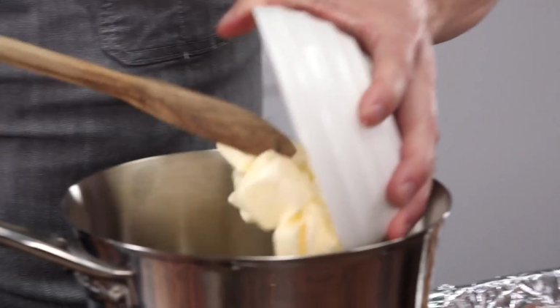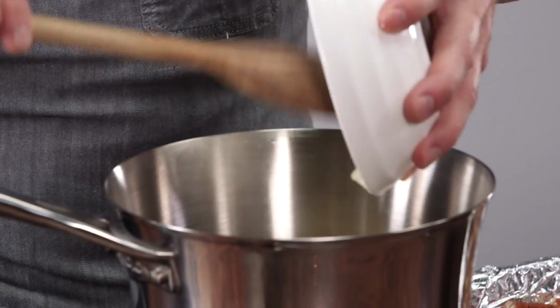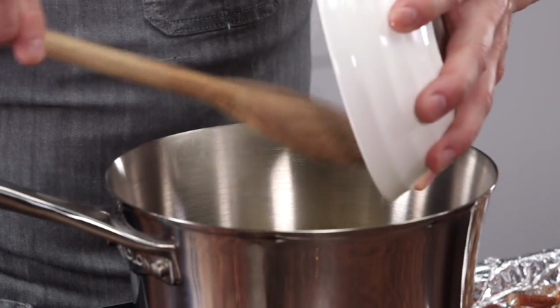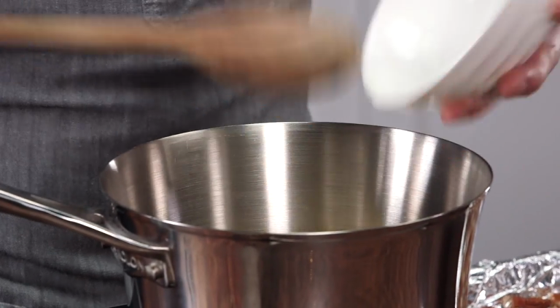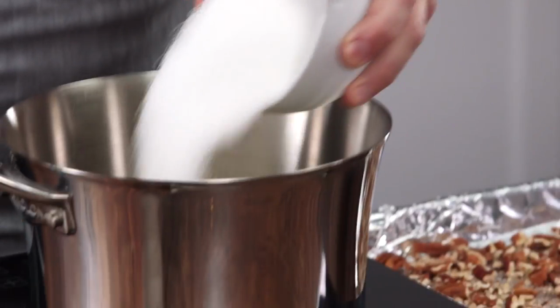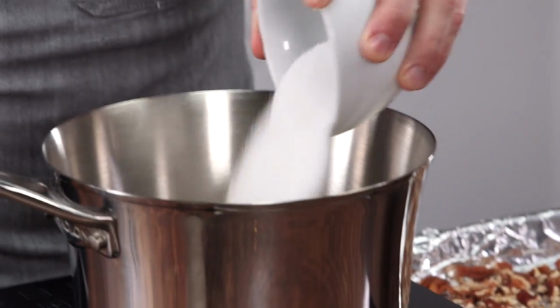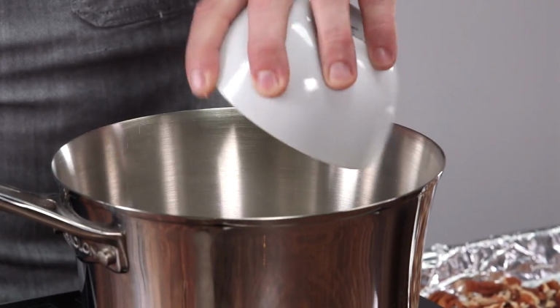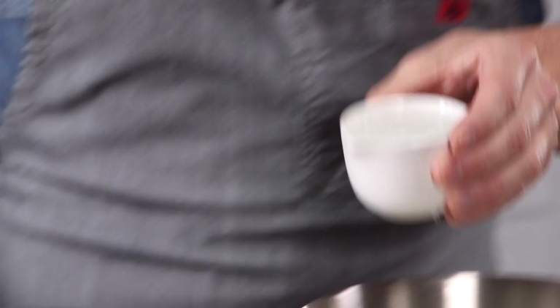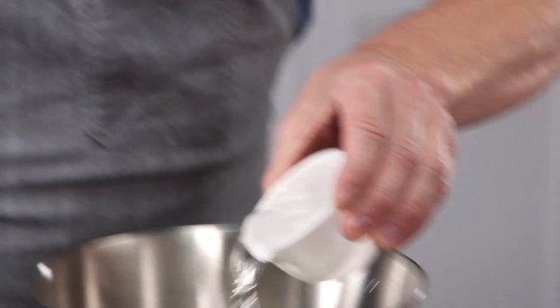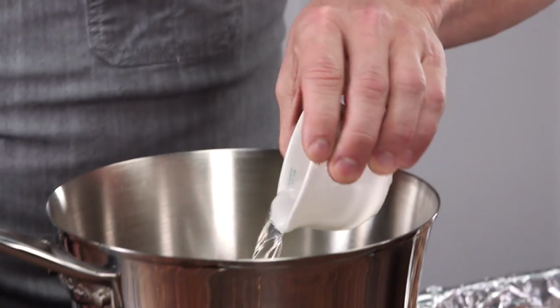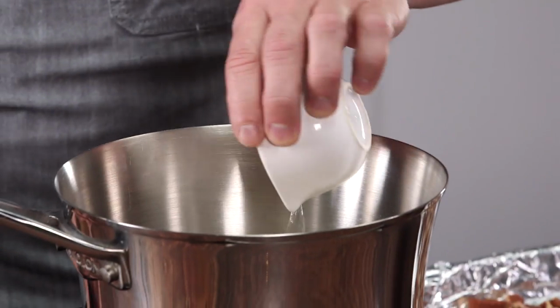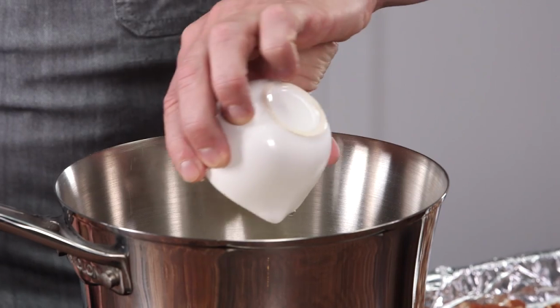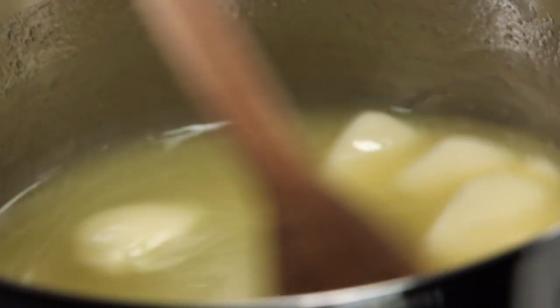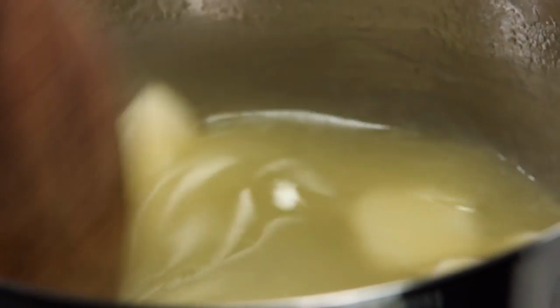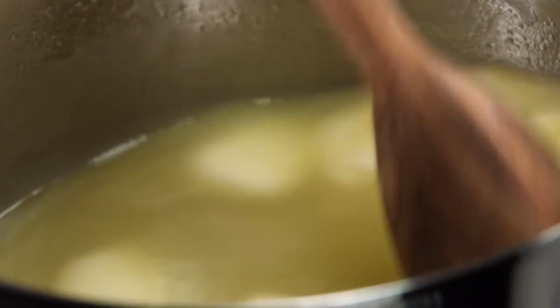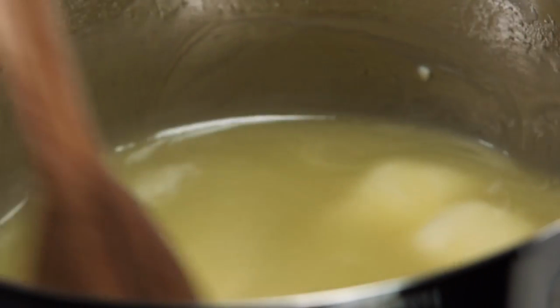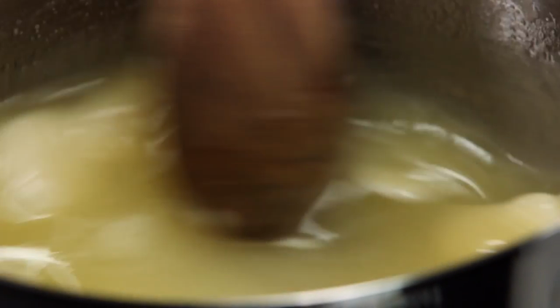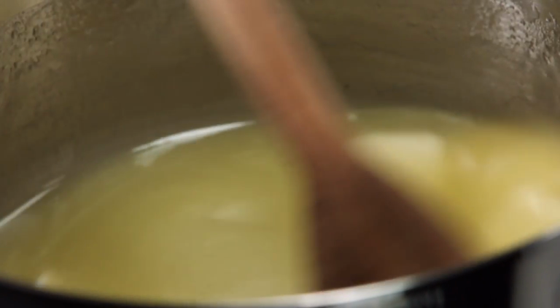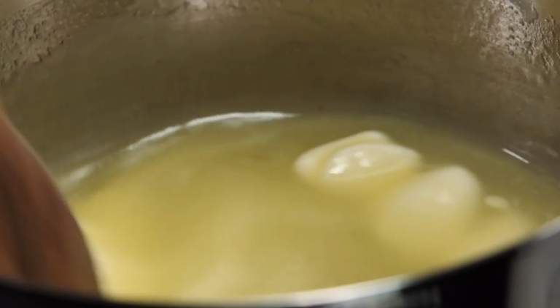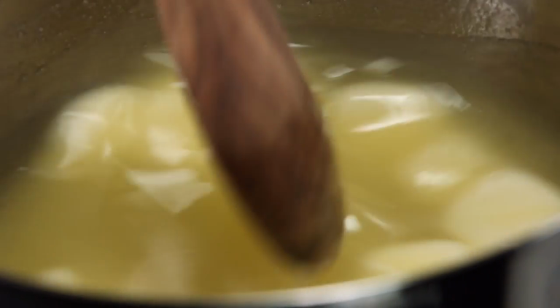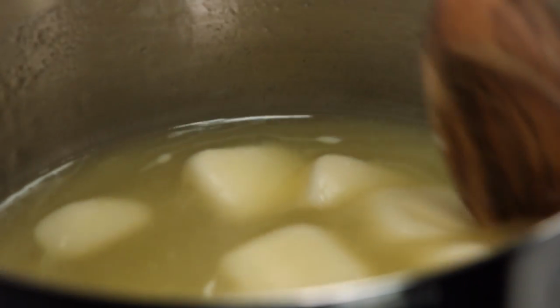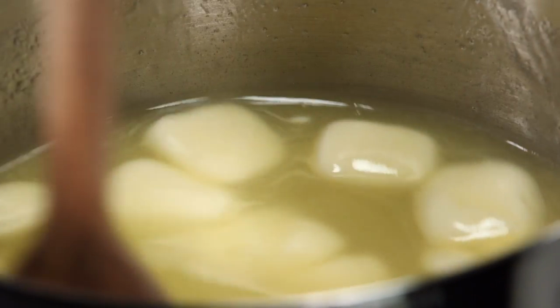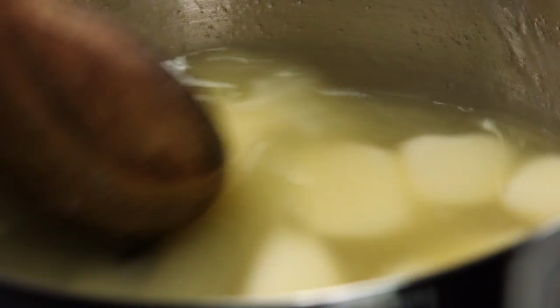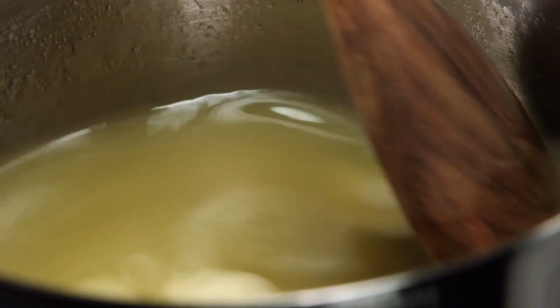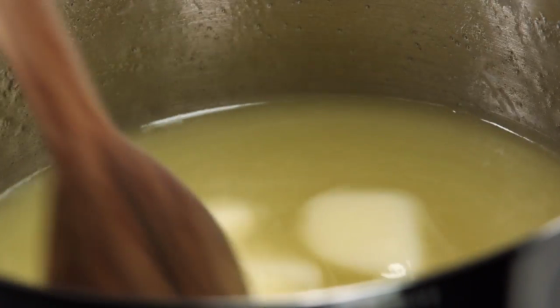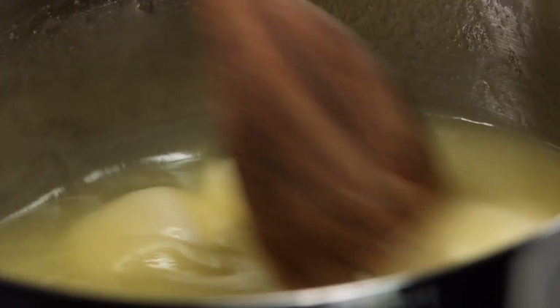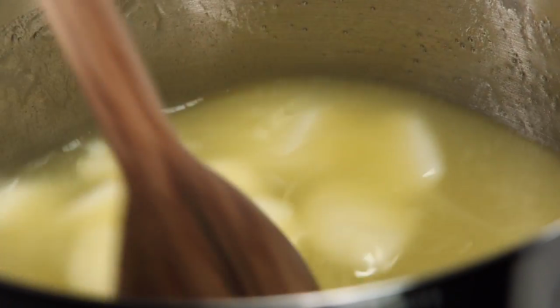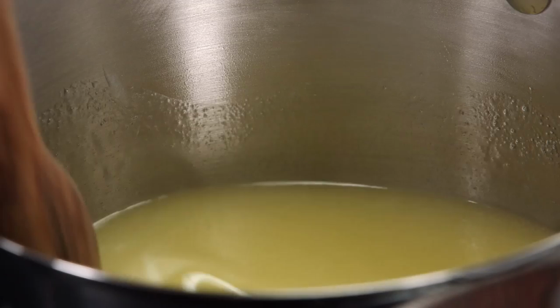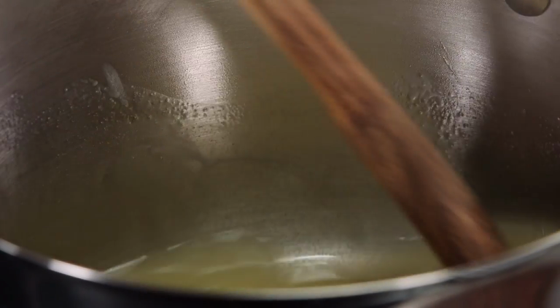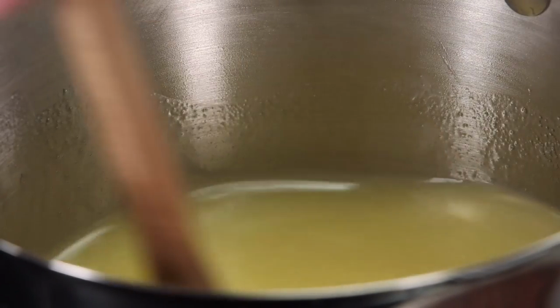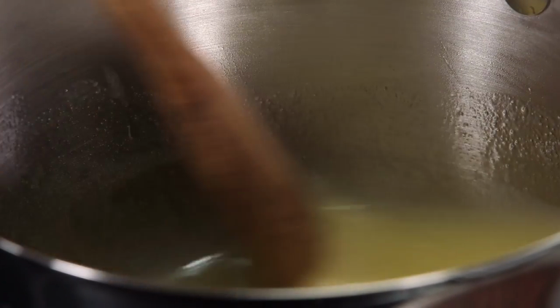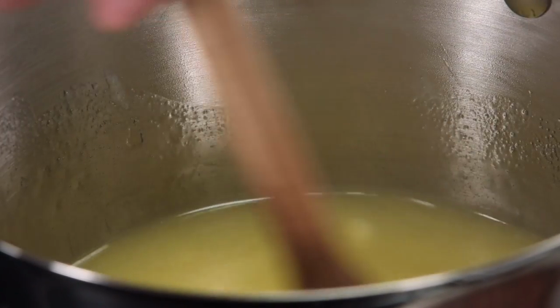Take some butter, a cup of sugar, and about a third cup of water. Mix these together. I'm gonna bring this up to a temperature of 310 degrees, which is the hard candy stage.